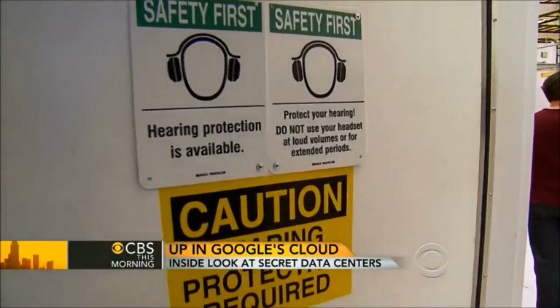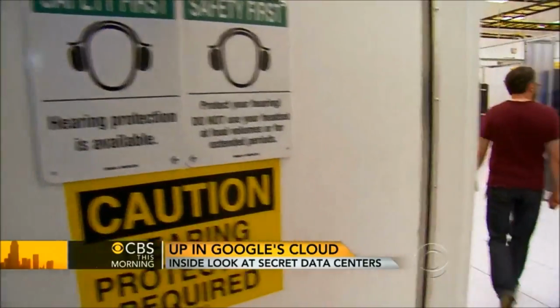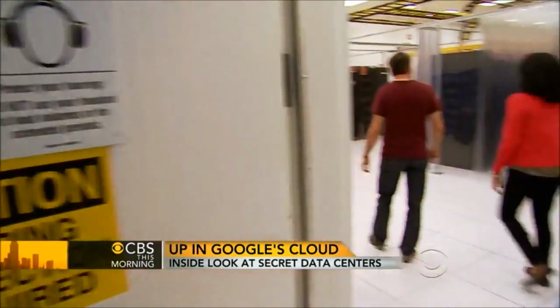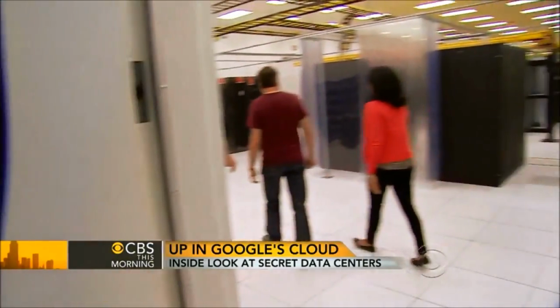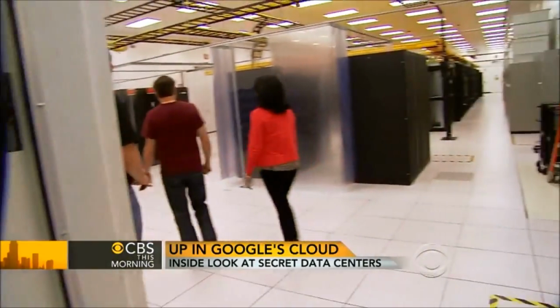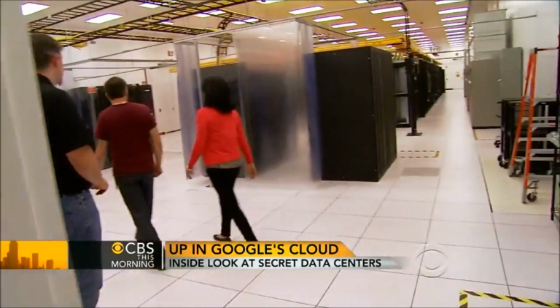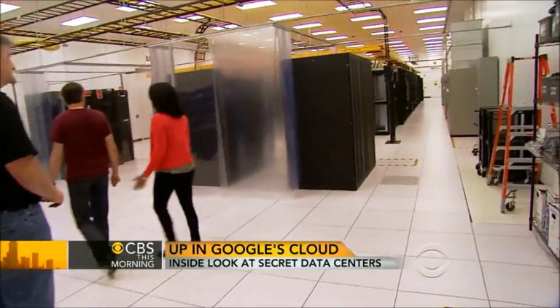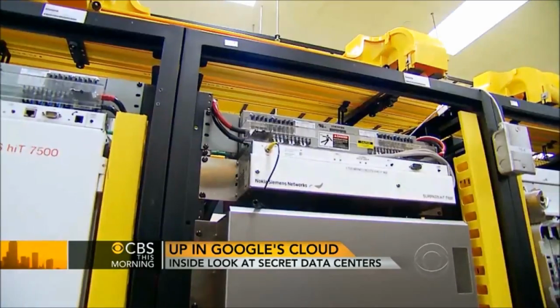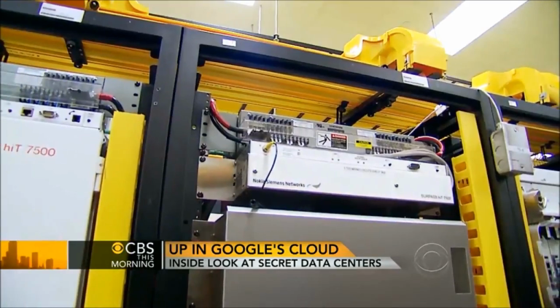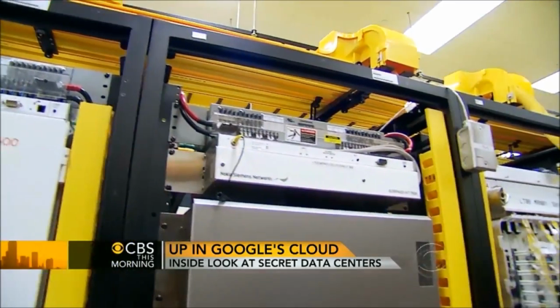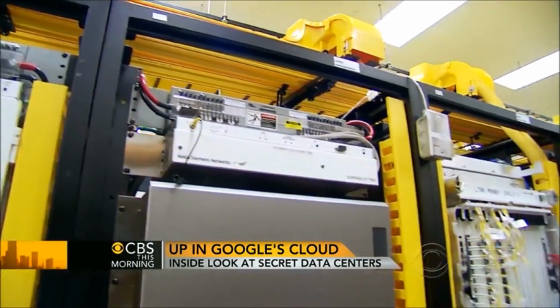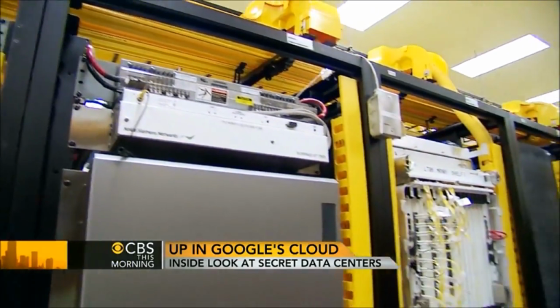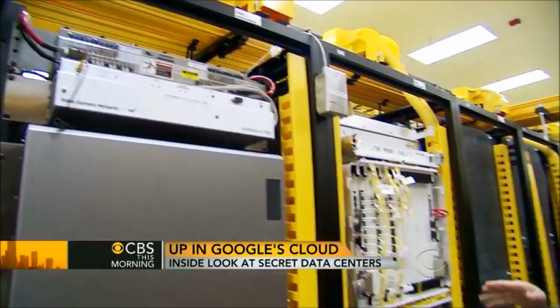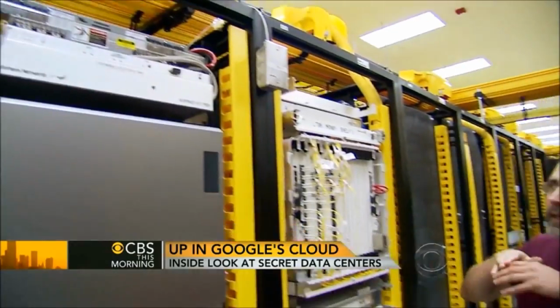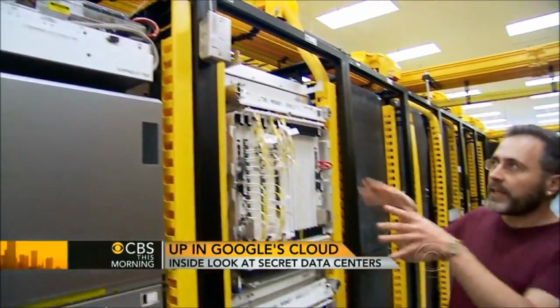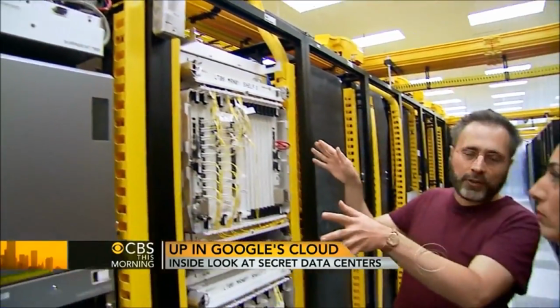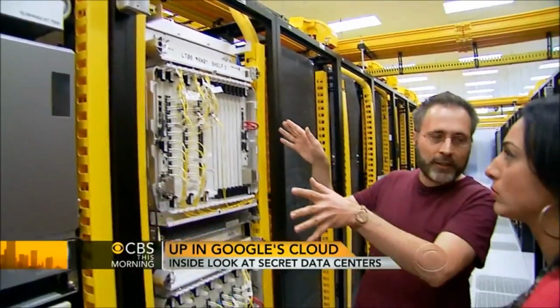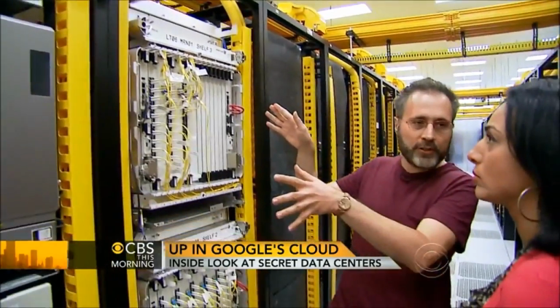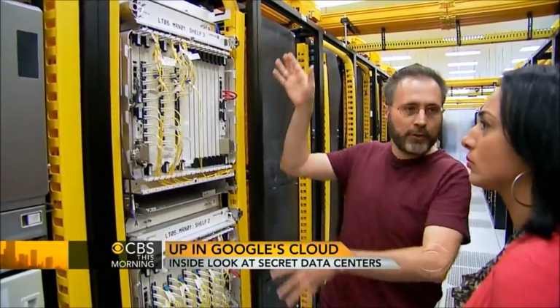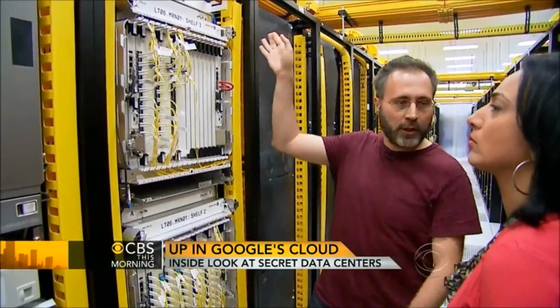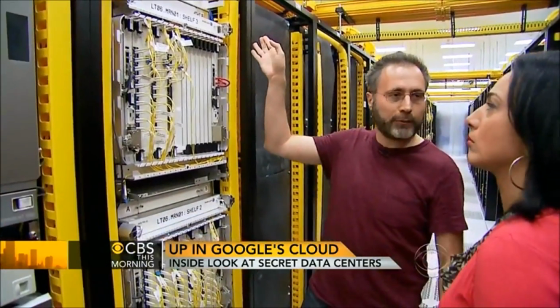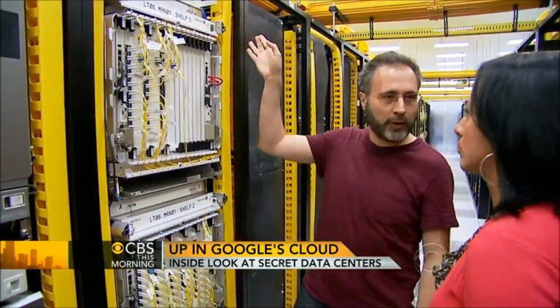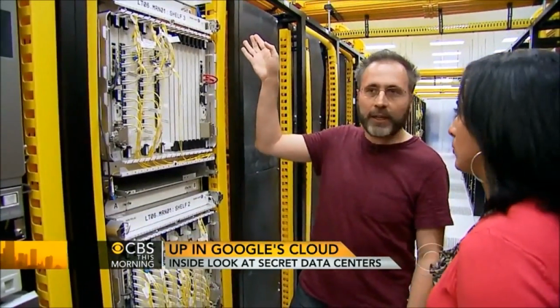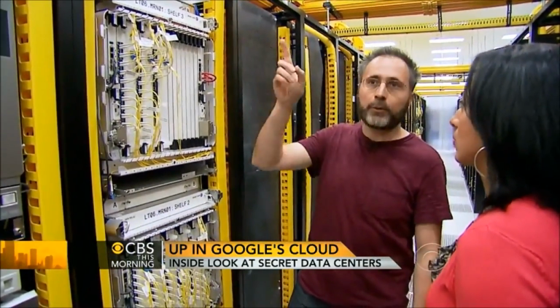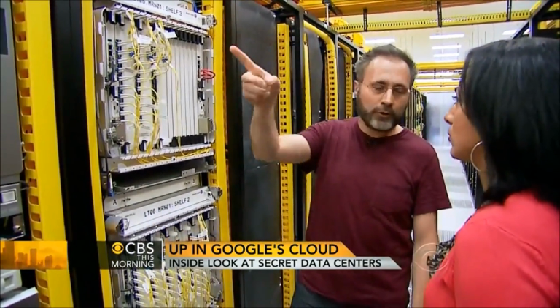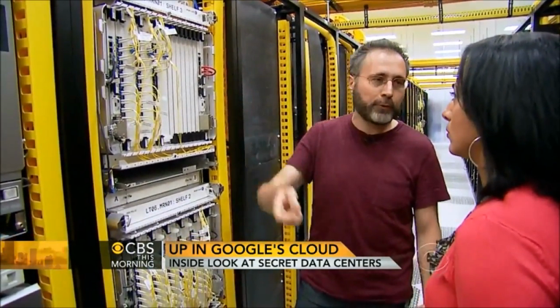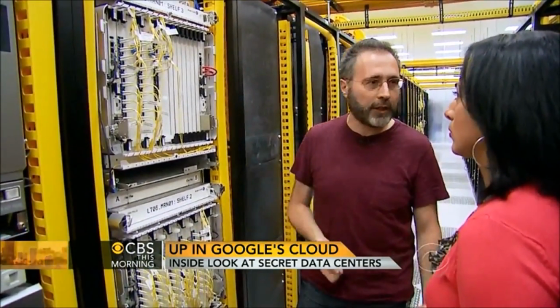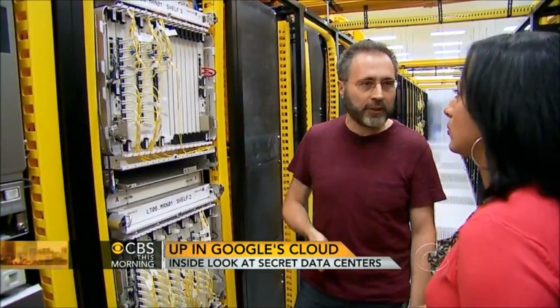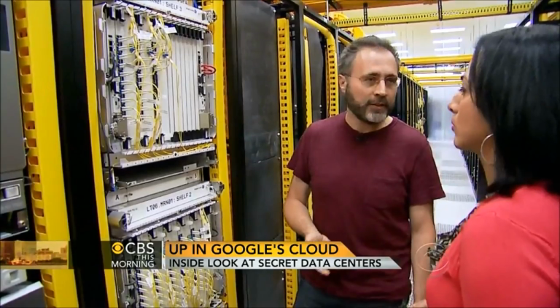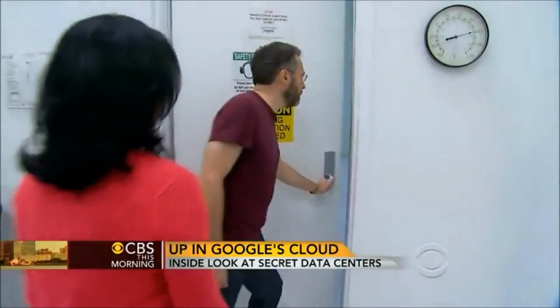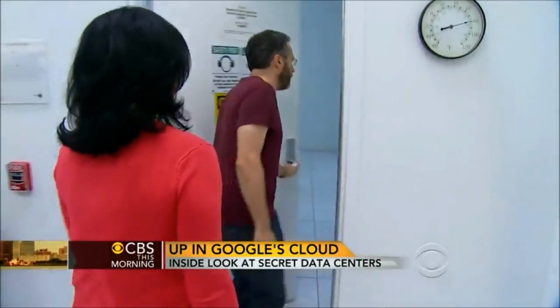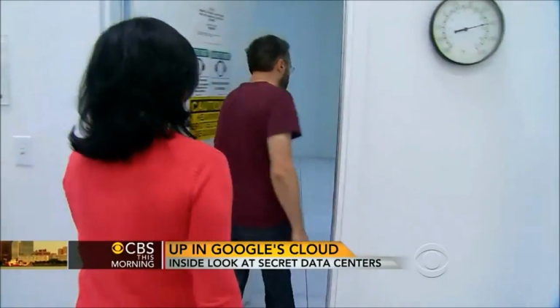It's like air traffic control. Every time a user asks Google for something, that request is first routed here, and then directed to another computer on the server floor.